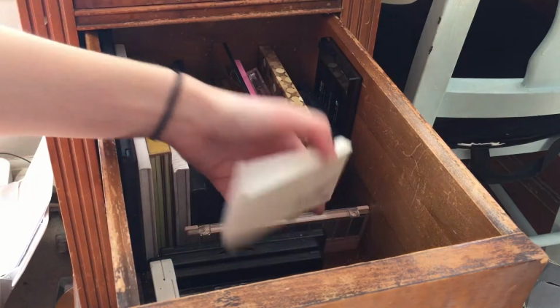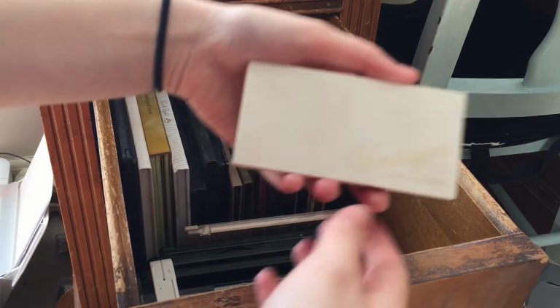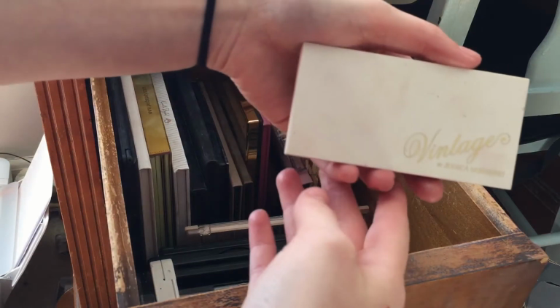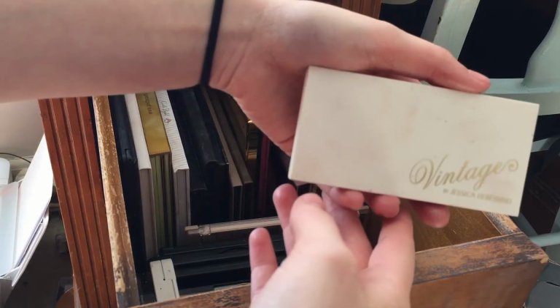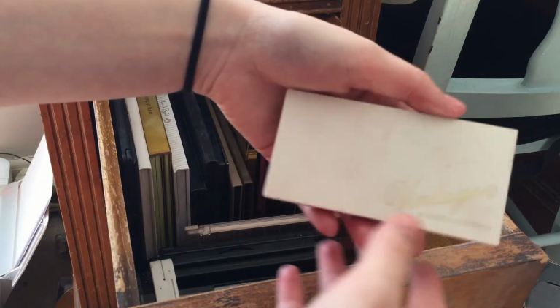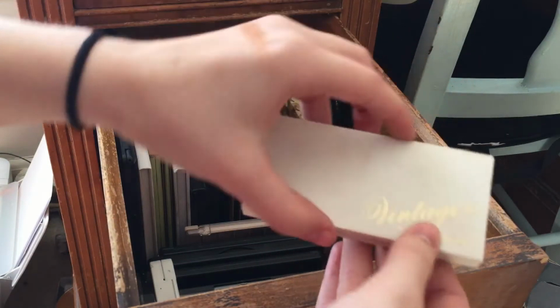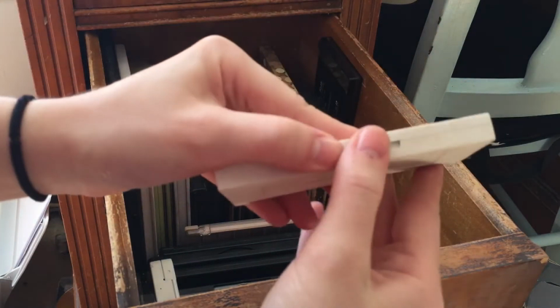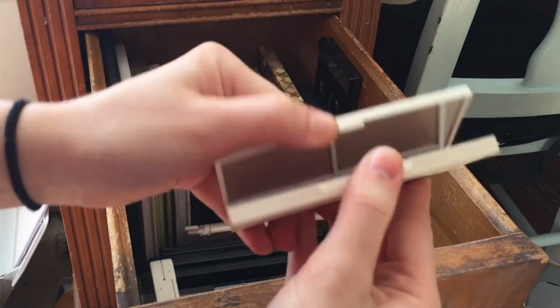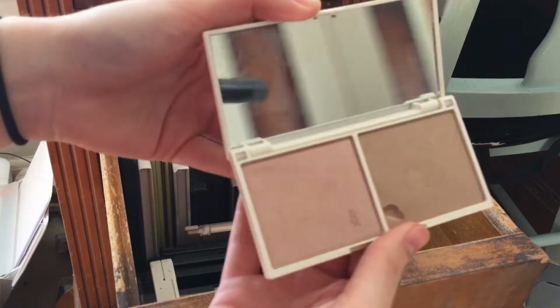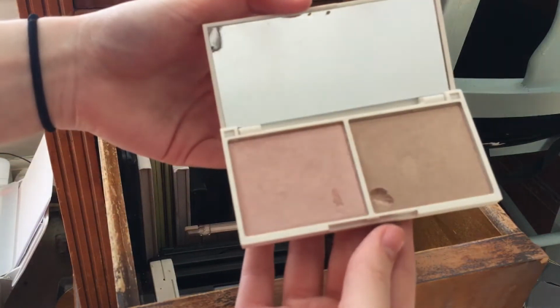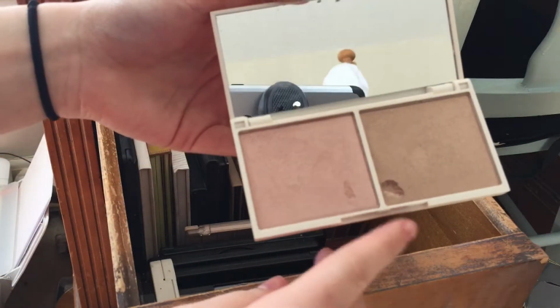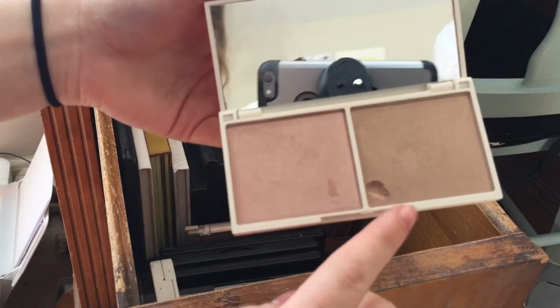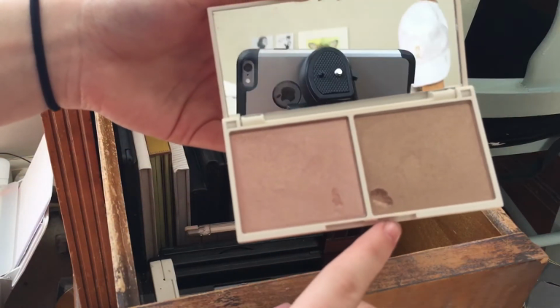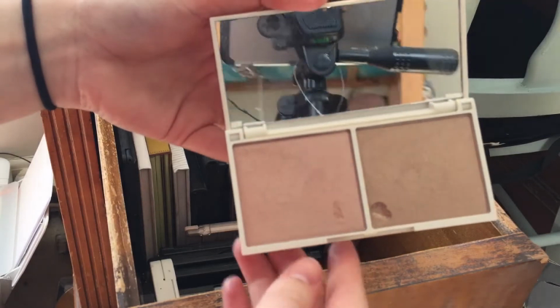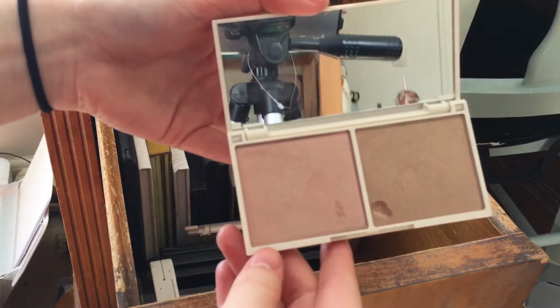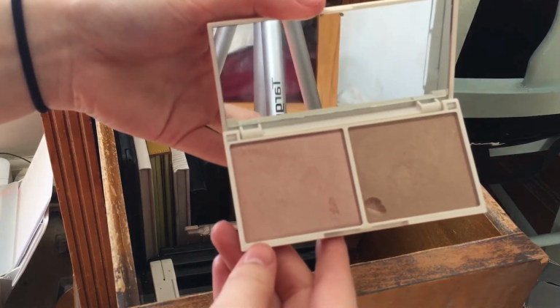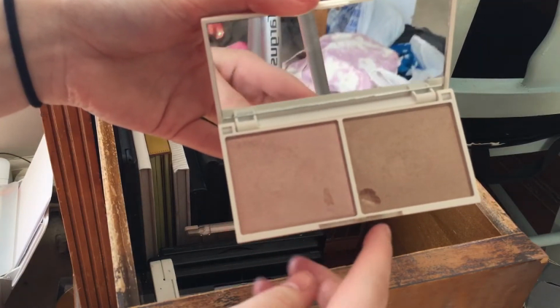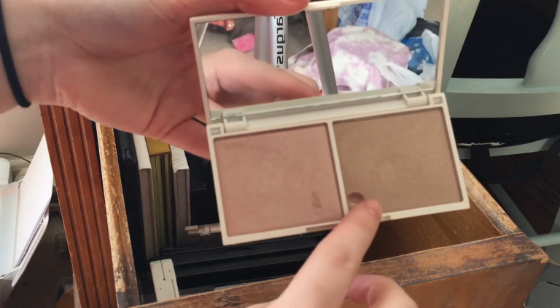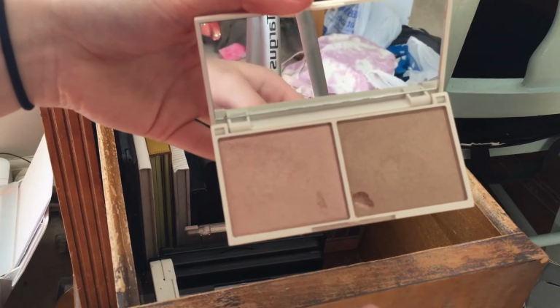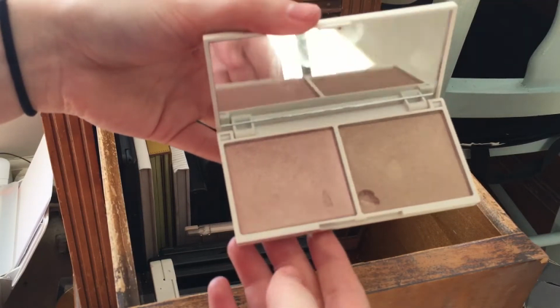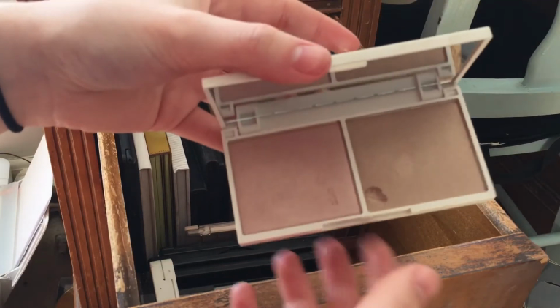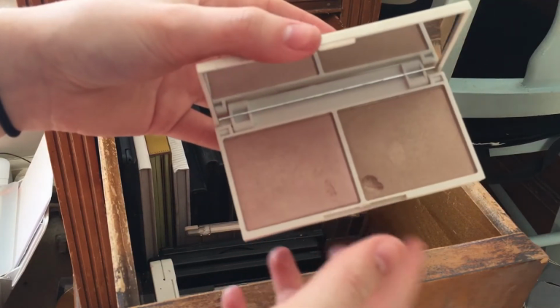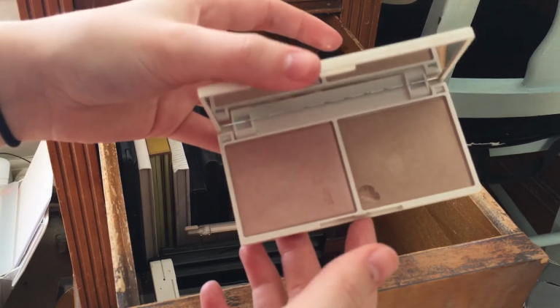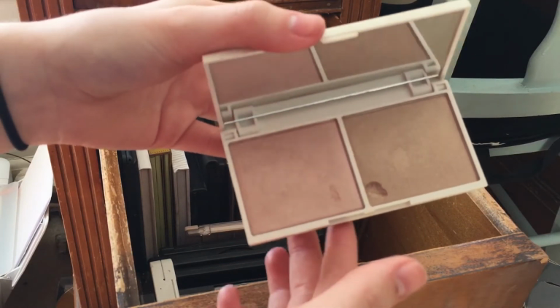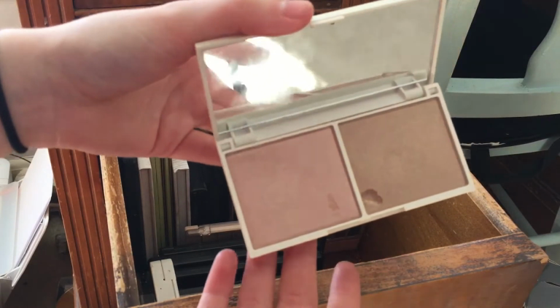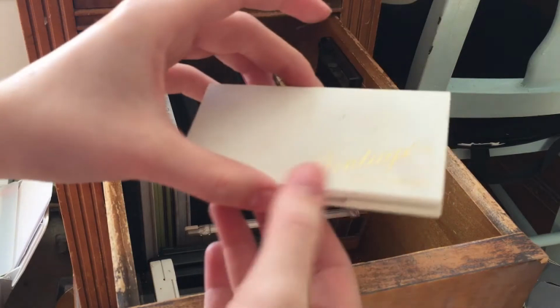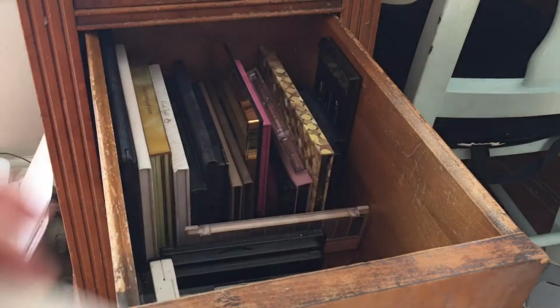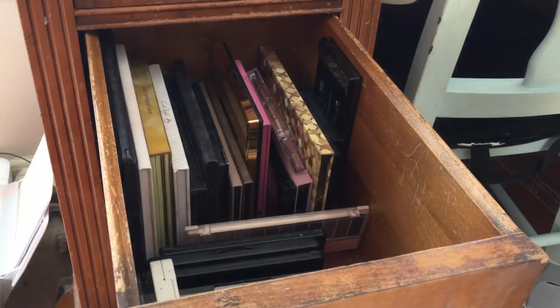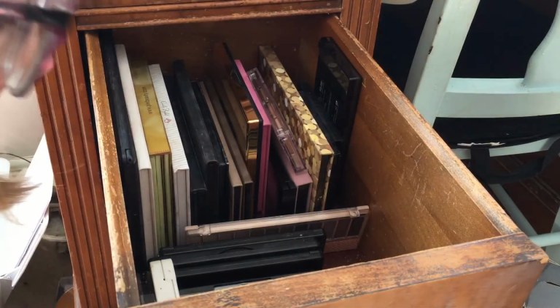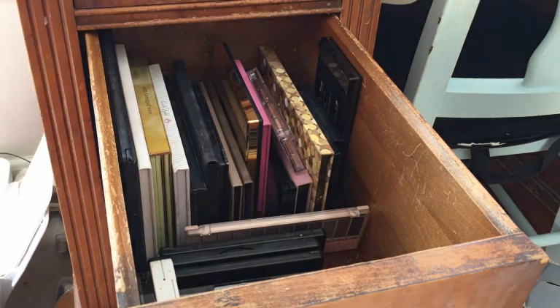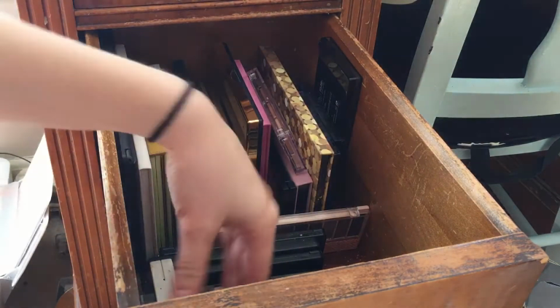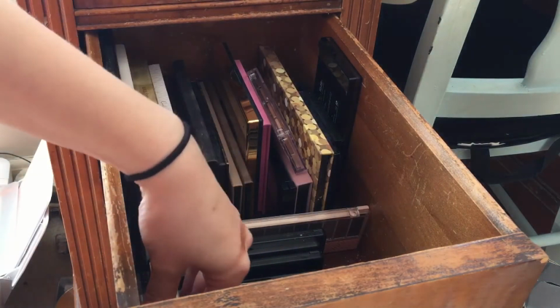I have this Vintage by Jessica Simpson — it's a little highlighting duo. My sister literally did this yesterday — she dug her nail into it. But I'm going to pass this on because both shades are too dark for my skin. I have a friend in mind for that.